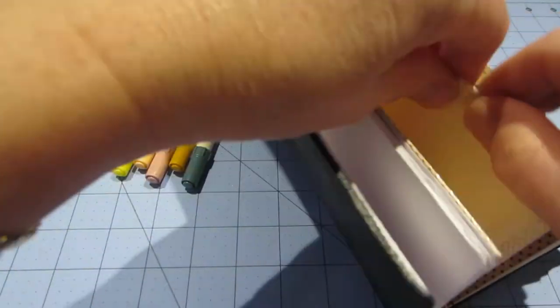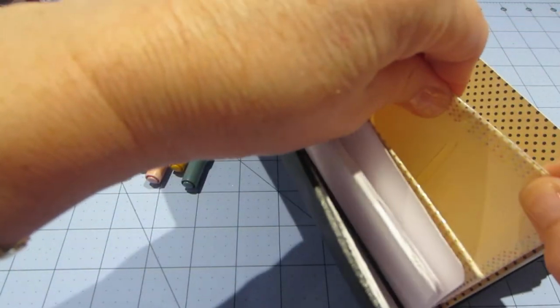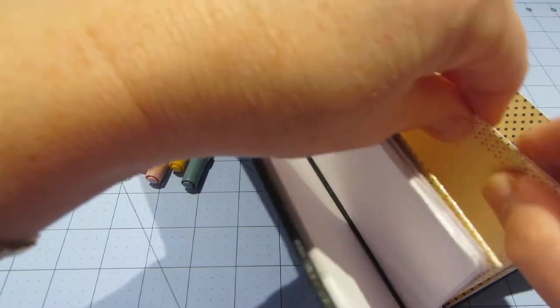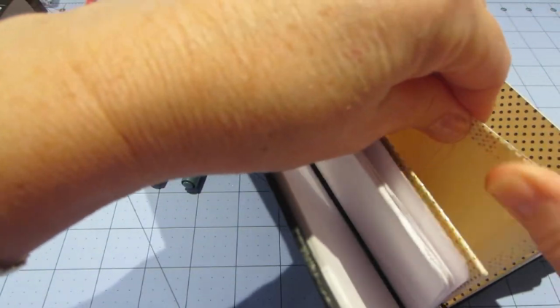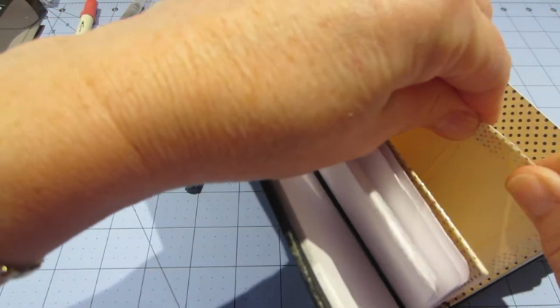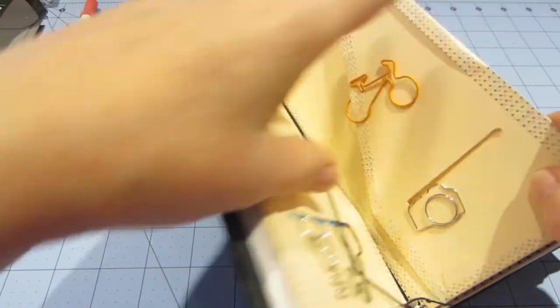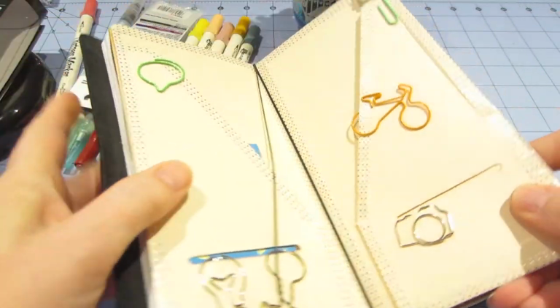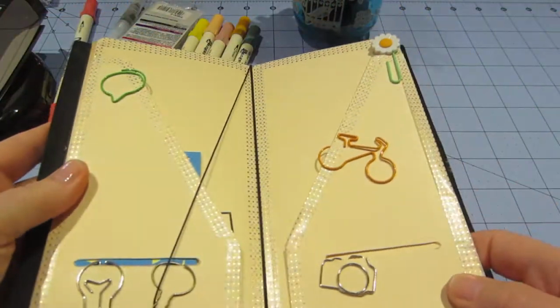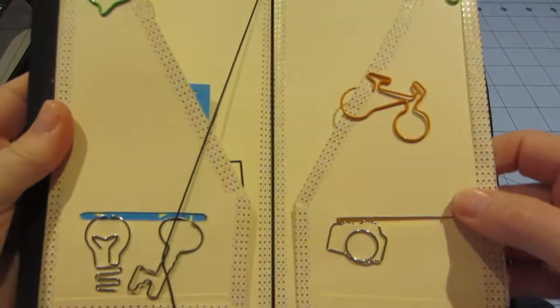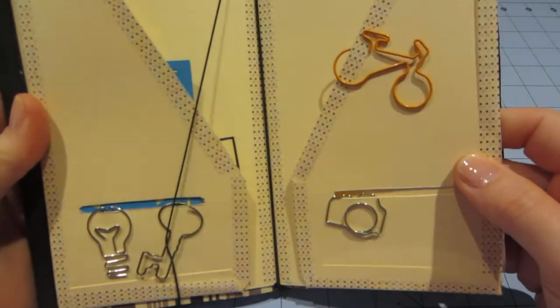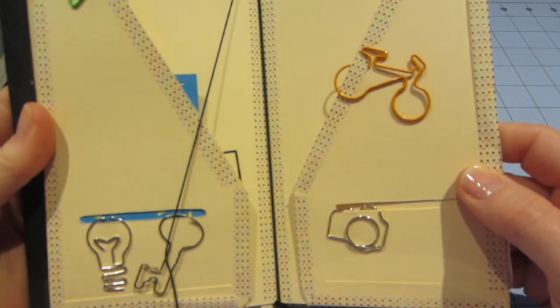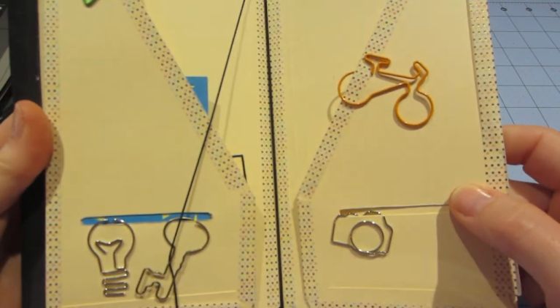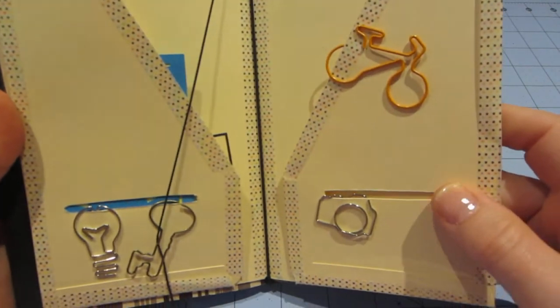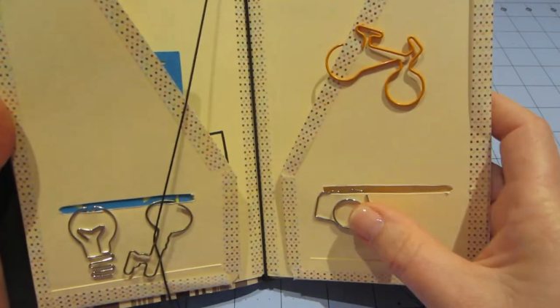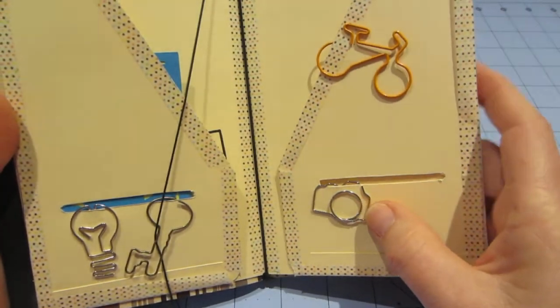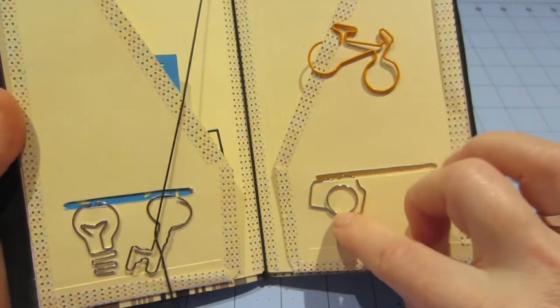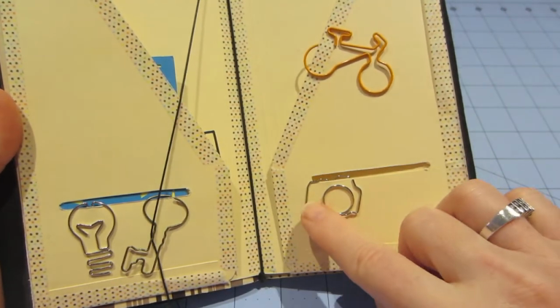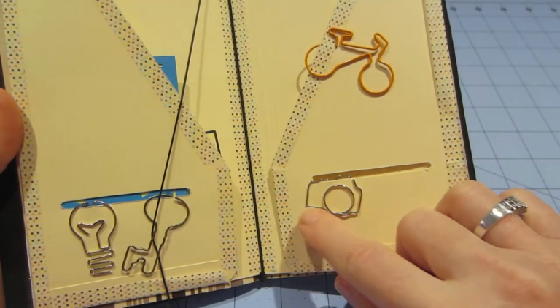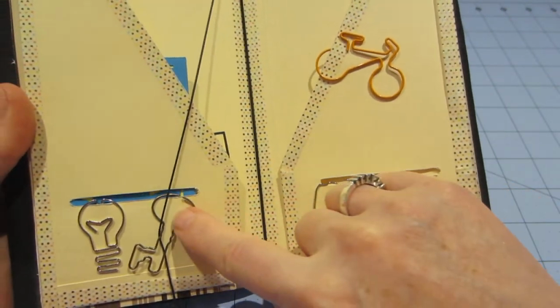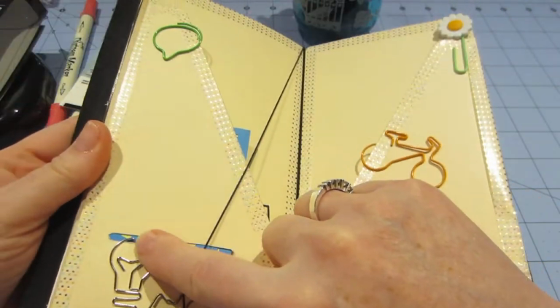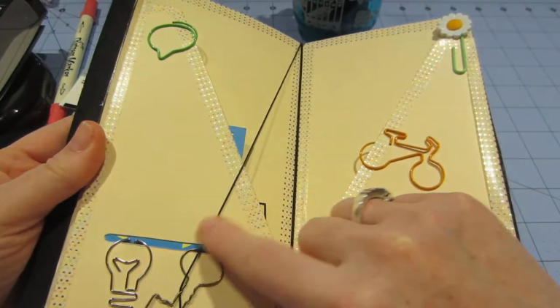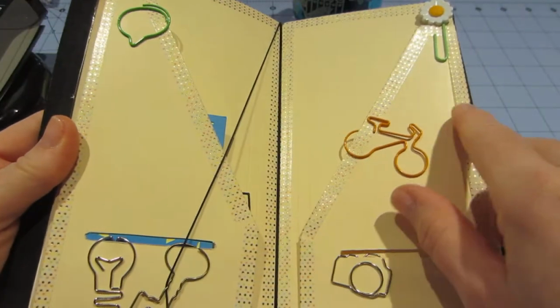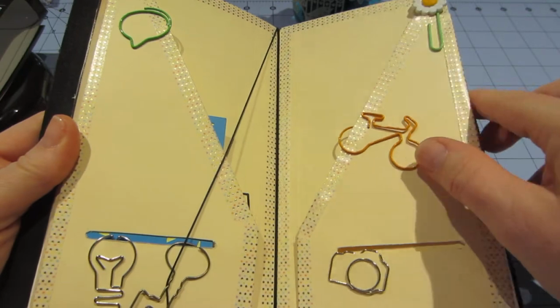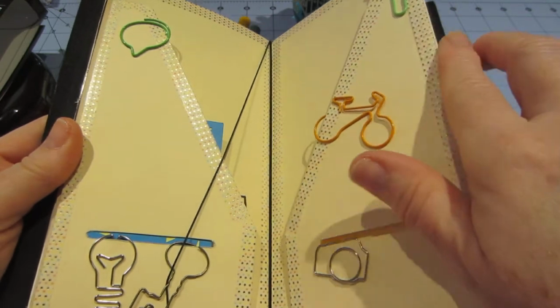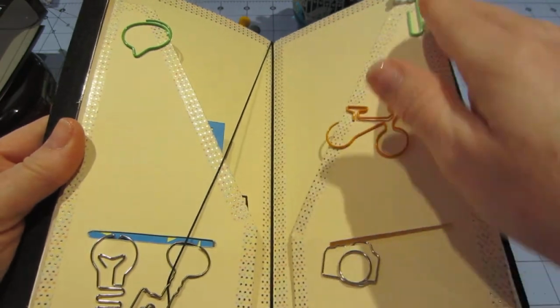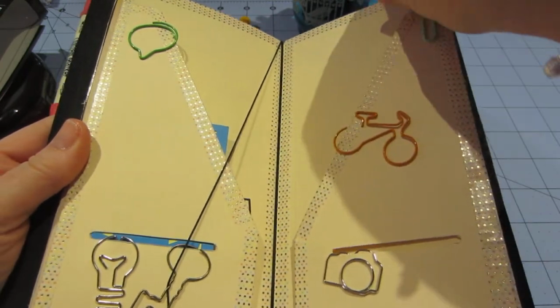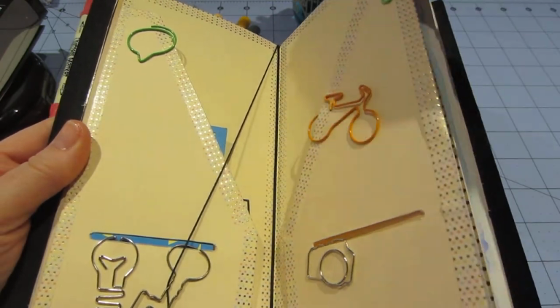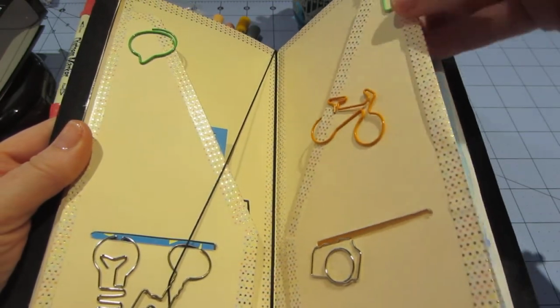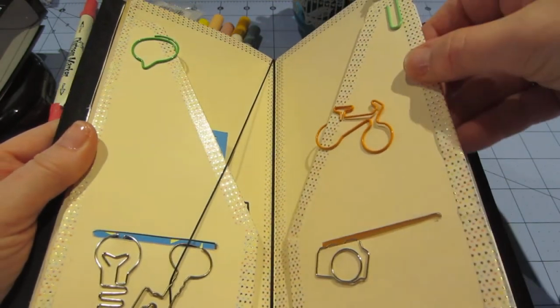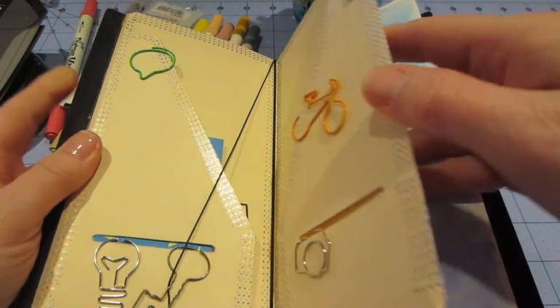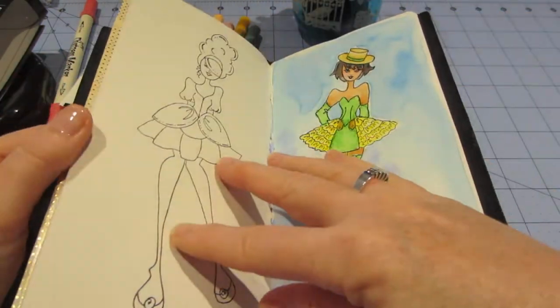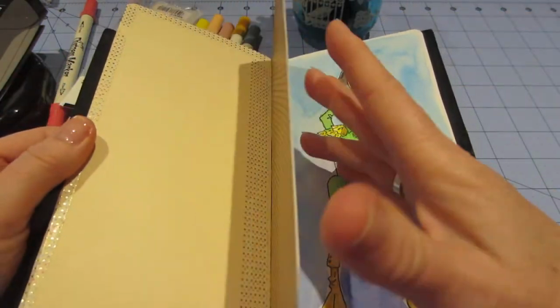My washi tape's coming off there. I just decorated this. Birdie sent me some more — look, here's all the different paper clips she sent me. I just decorated this little file folder with some washi.